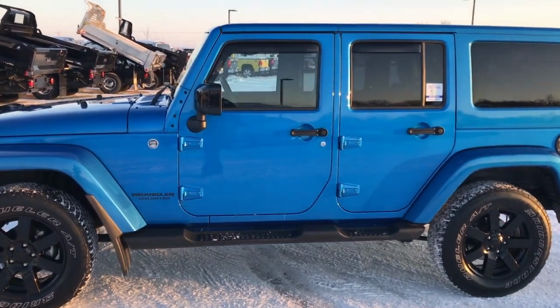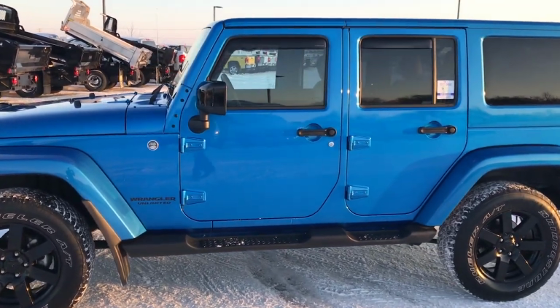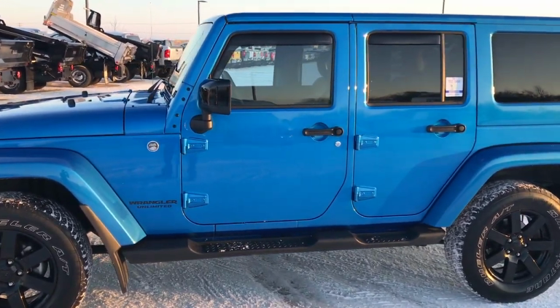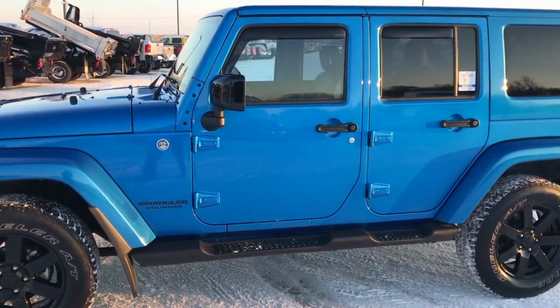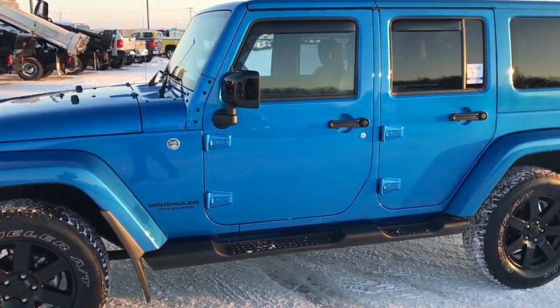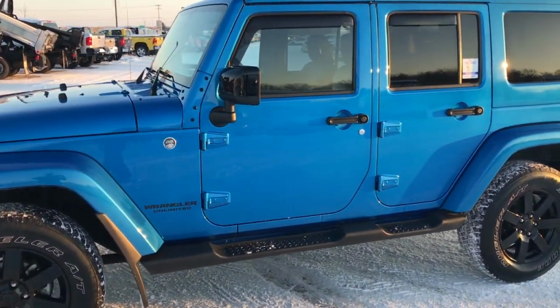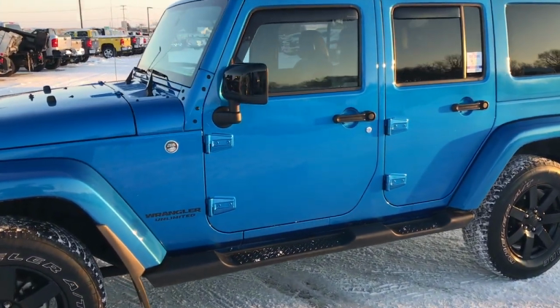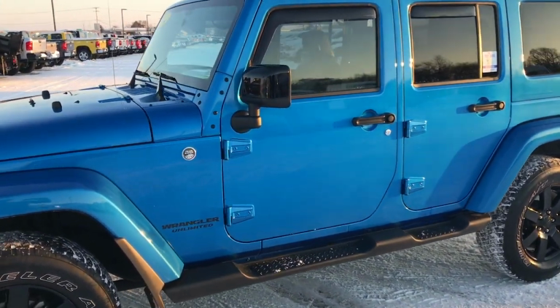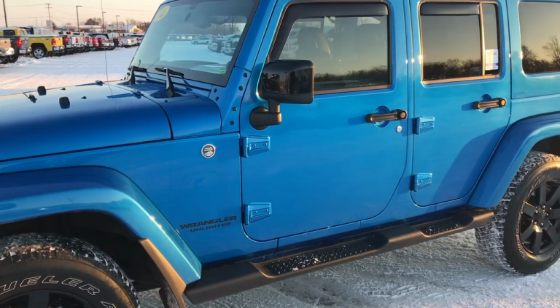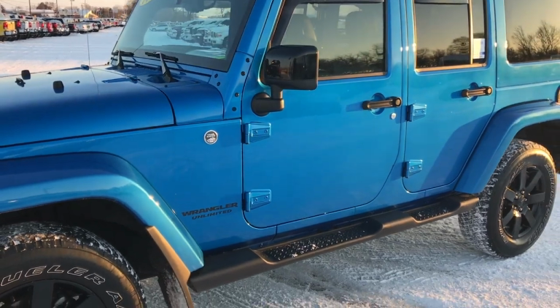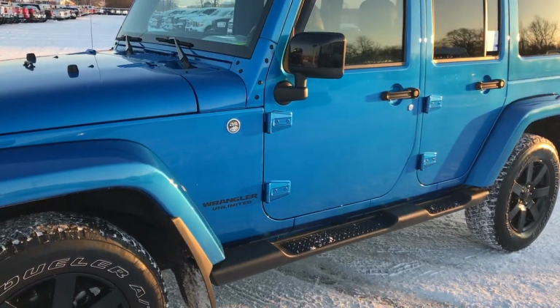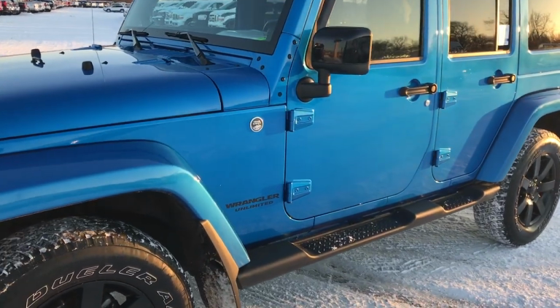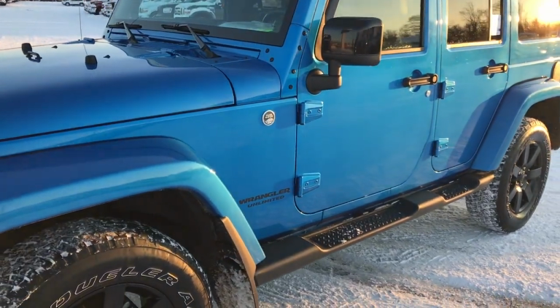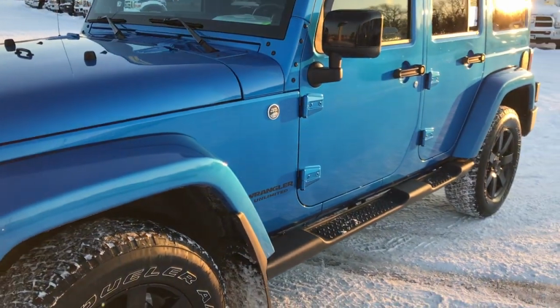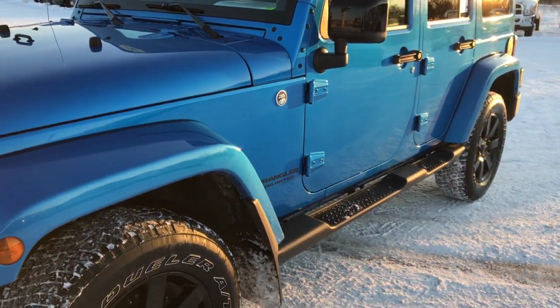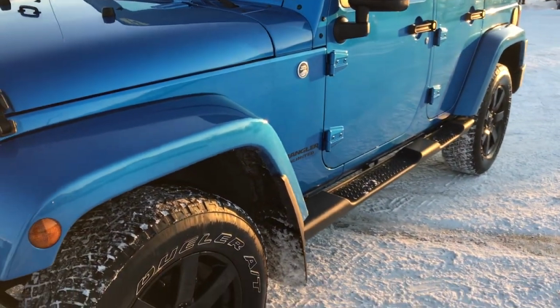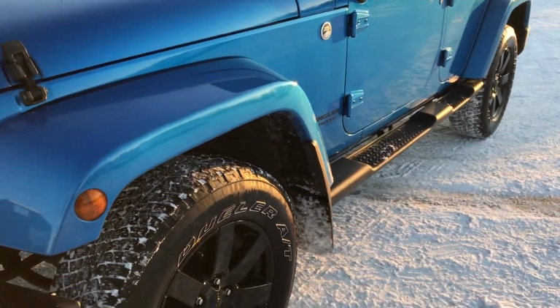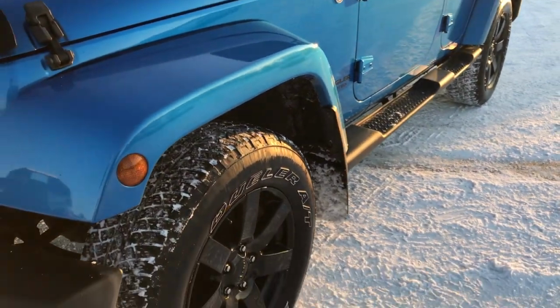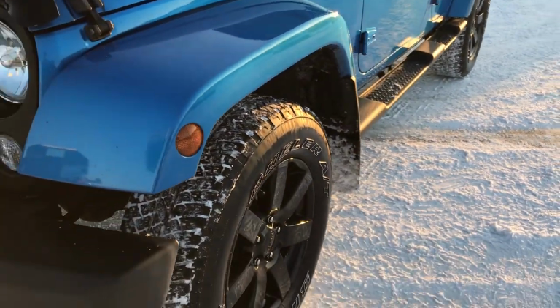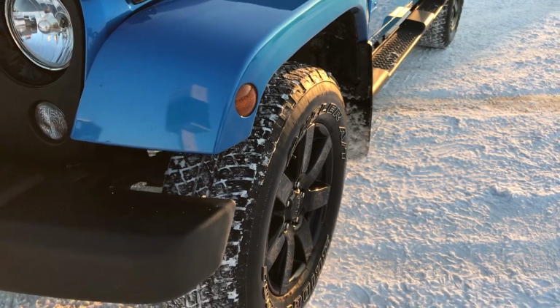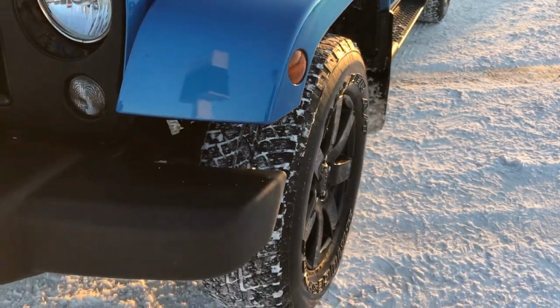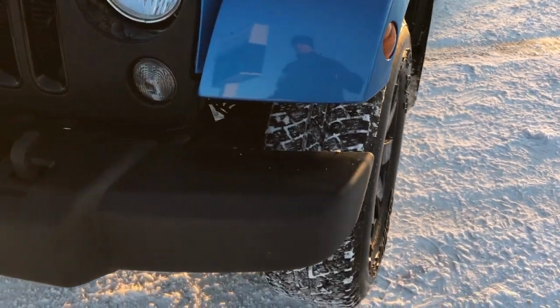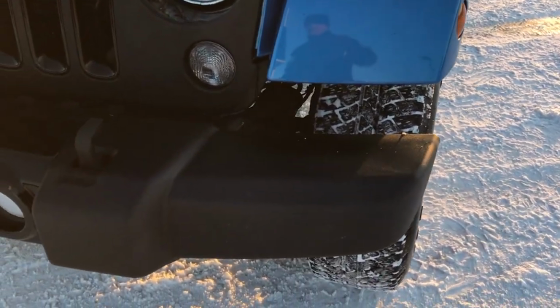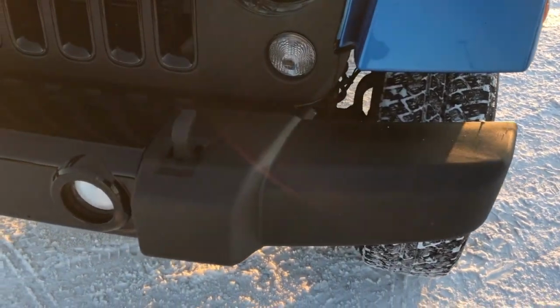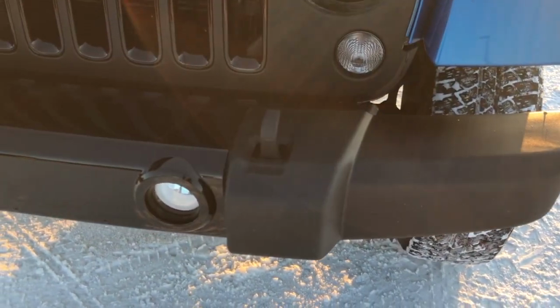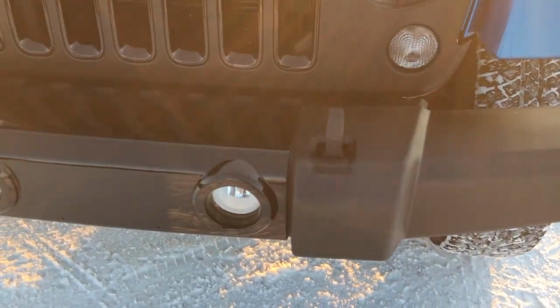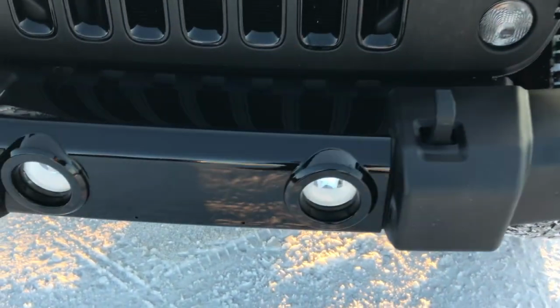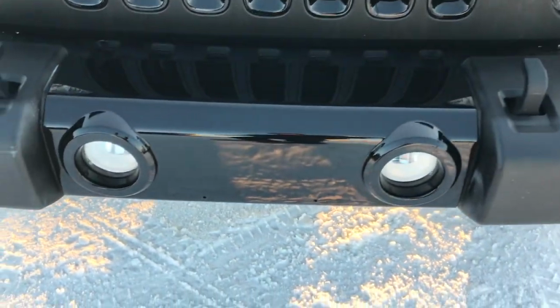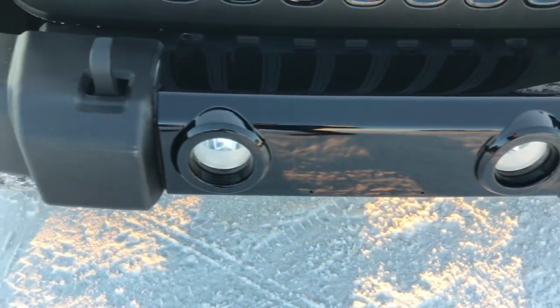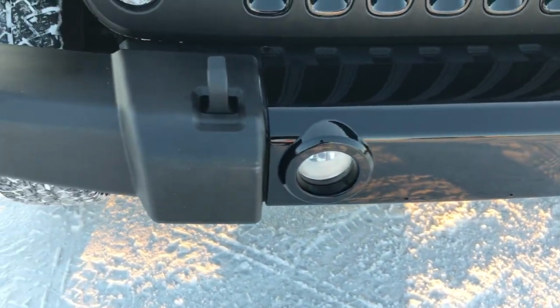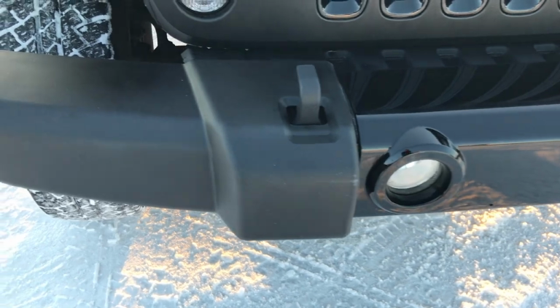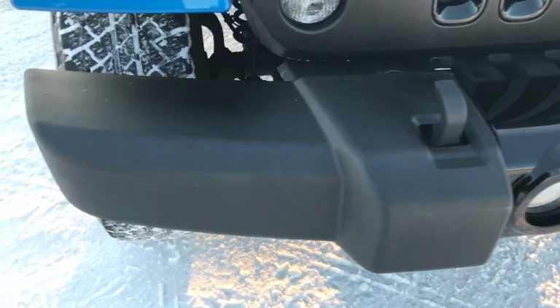We are here at Summit Automotive in Fond du Lac, Wisconsin, your new and used Jeep Wrangler headquarters. Today we are checking out this super clean 2014 Jeep Wrangler Unlimited Altitude Edition.